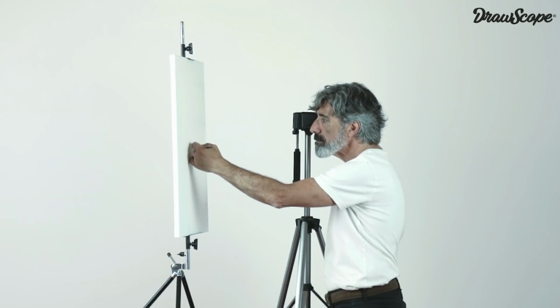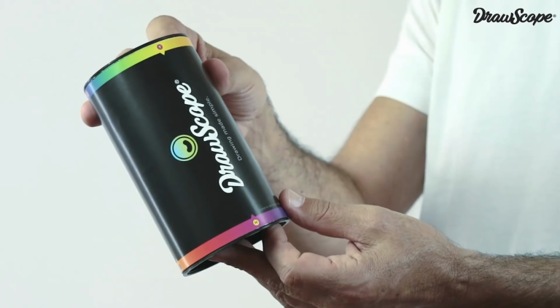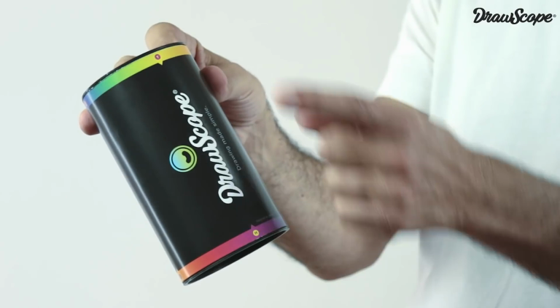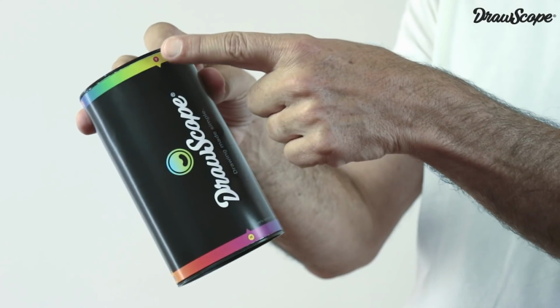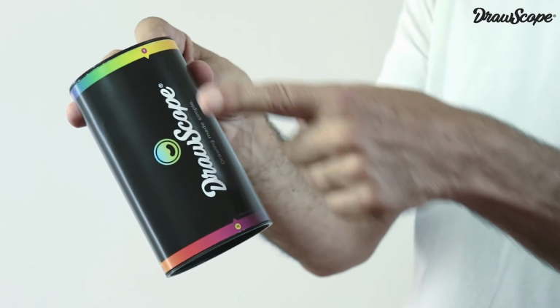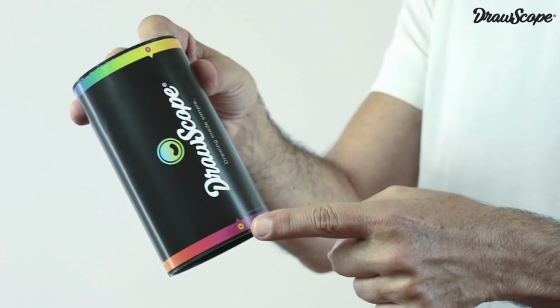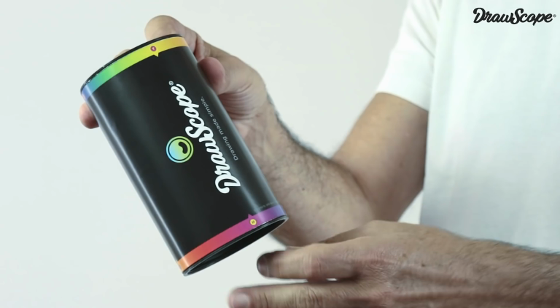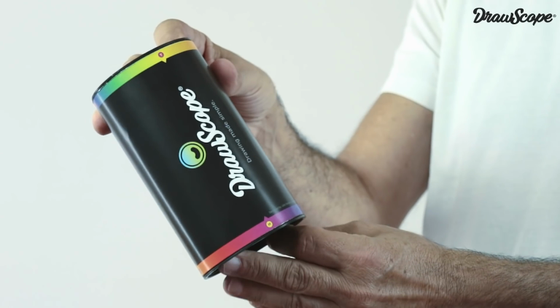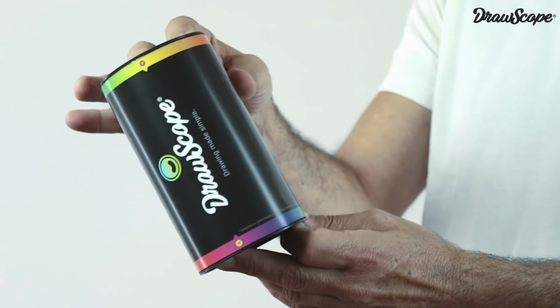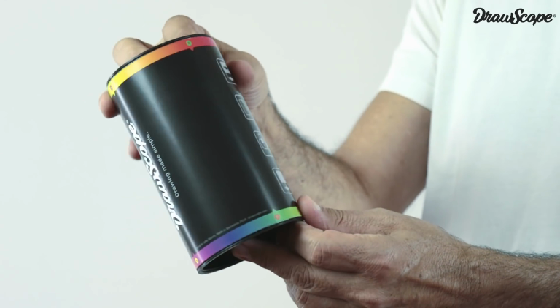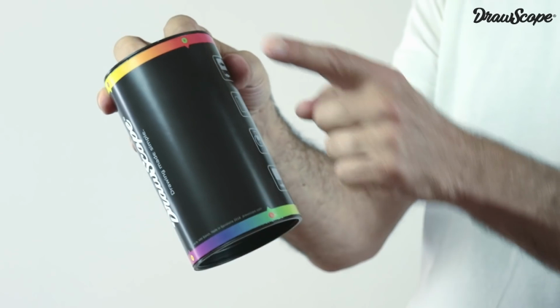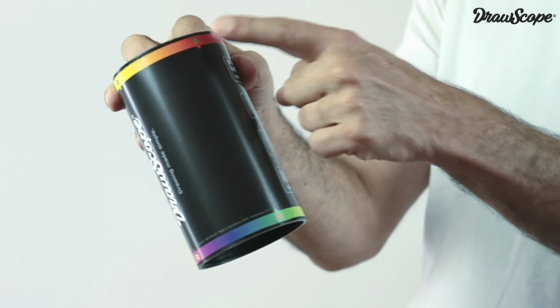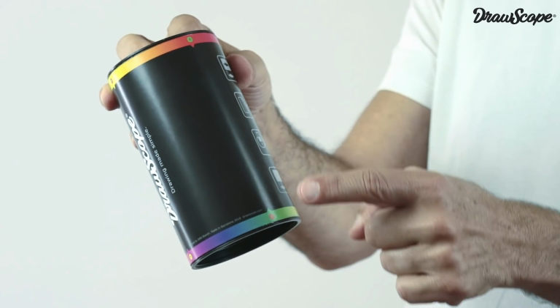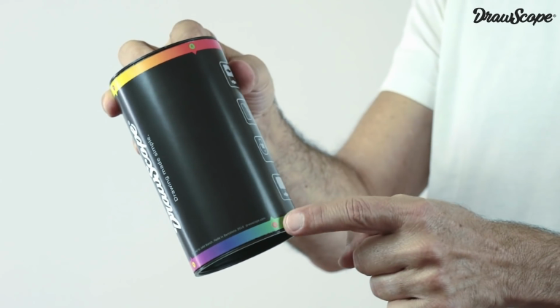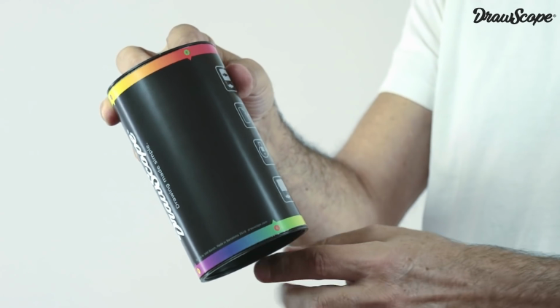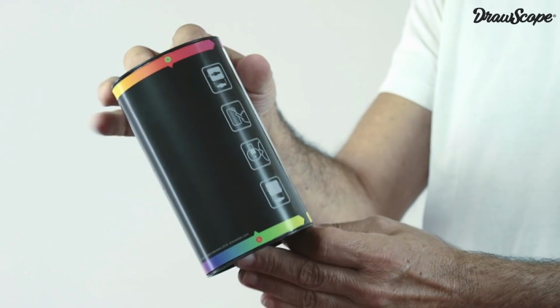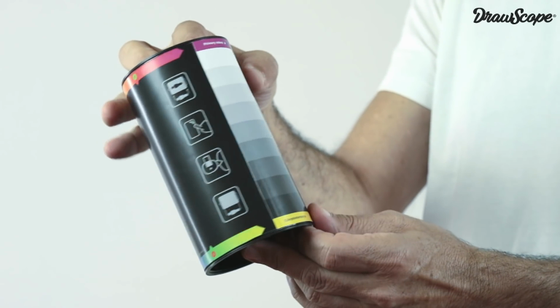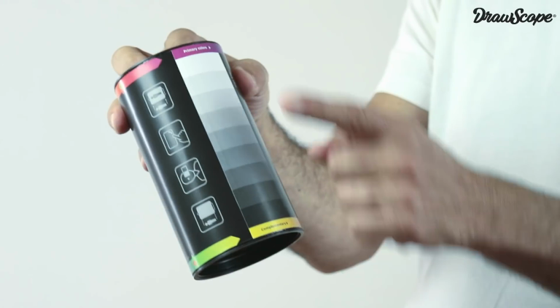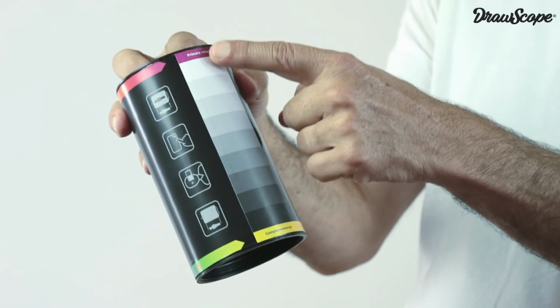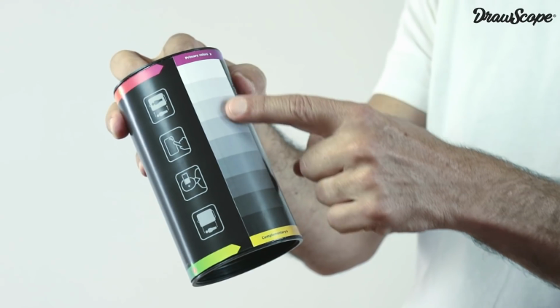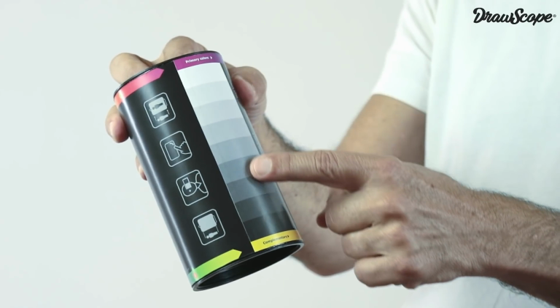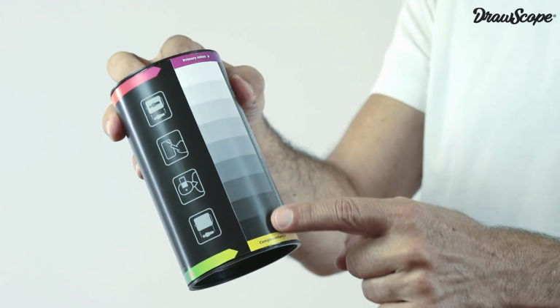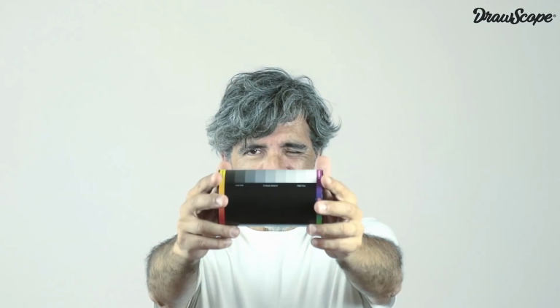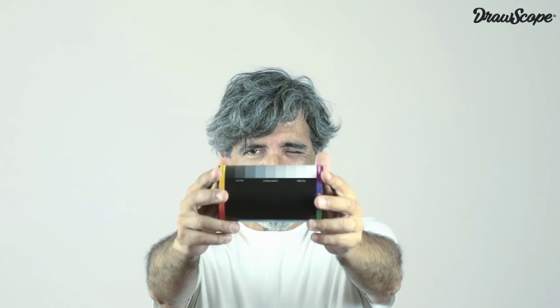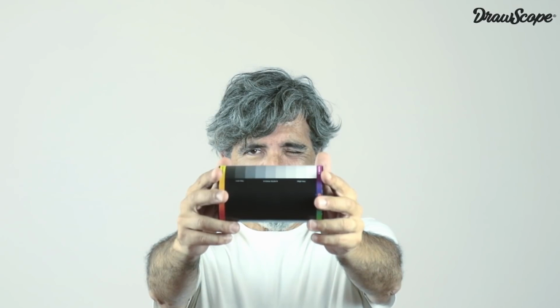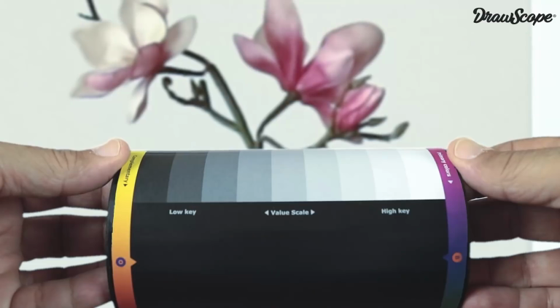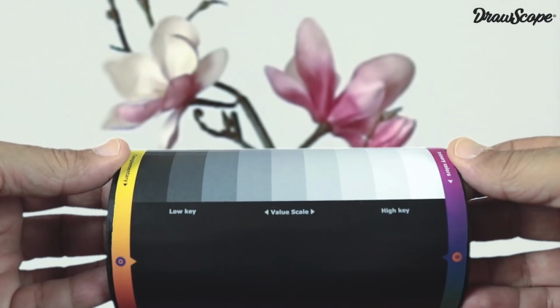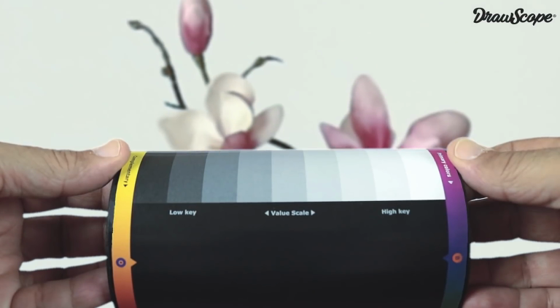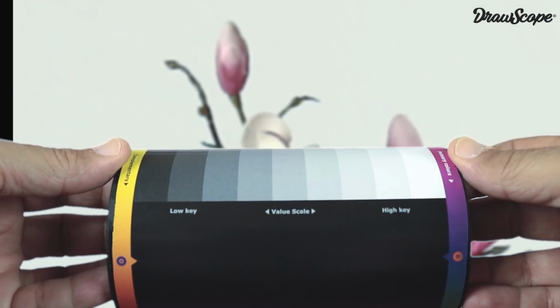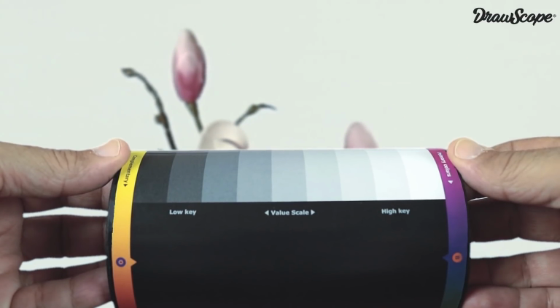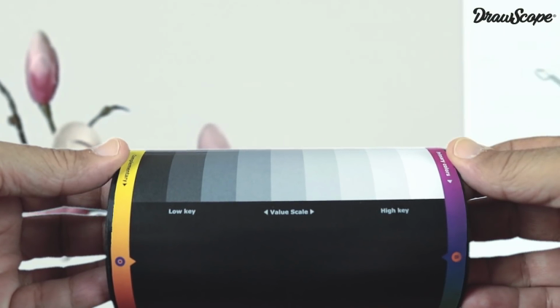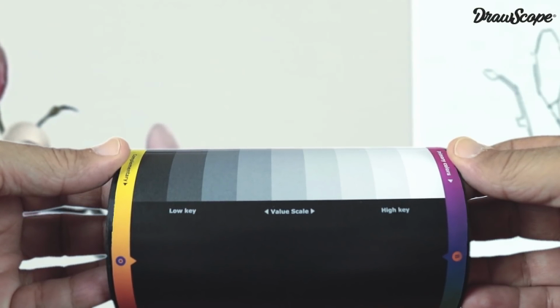In the box you will find two stripes printed. These represent the spectrum of primary and complementary colors. There is also a guide of values that you can aim directly over your subject to determine the range of light in each area of the drawing.